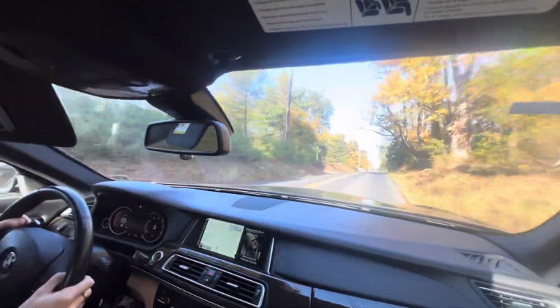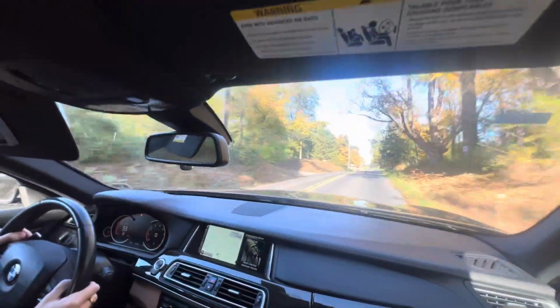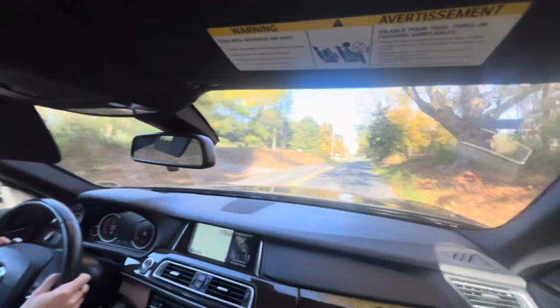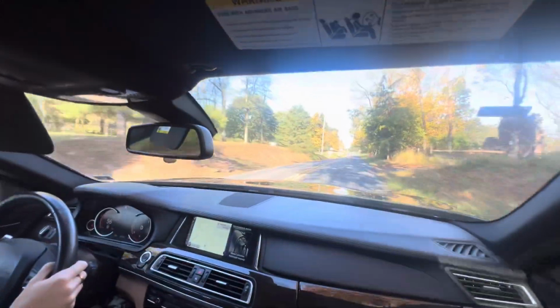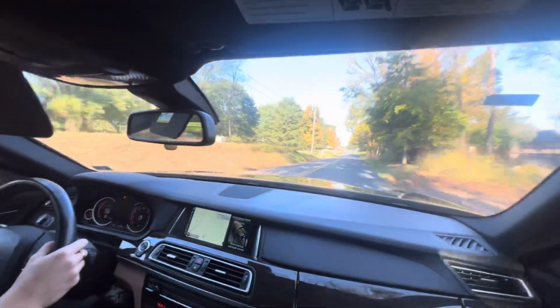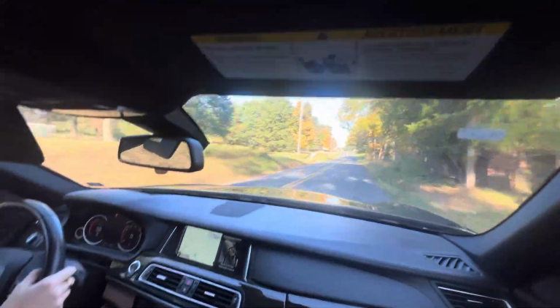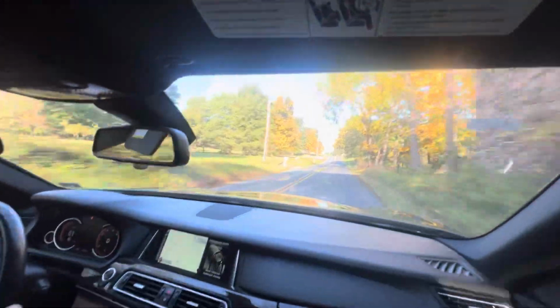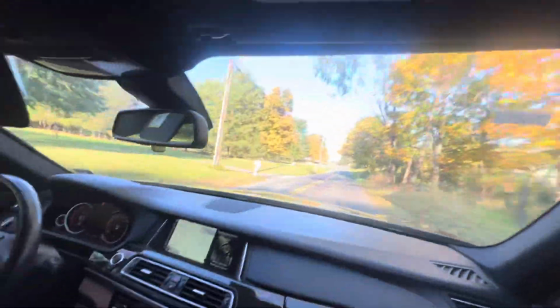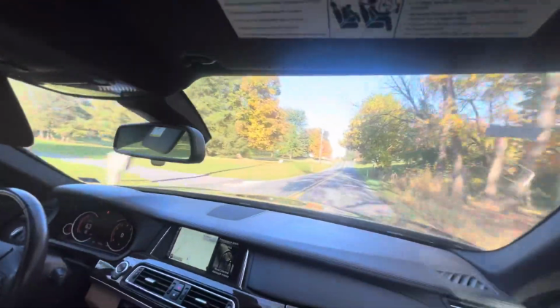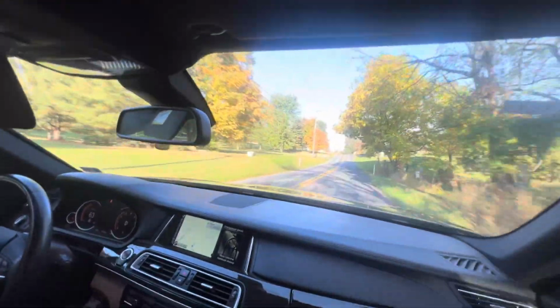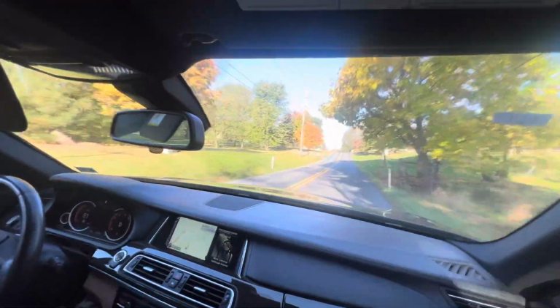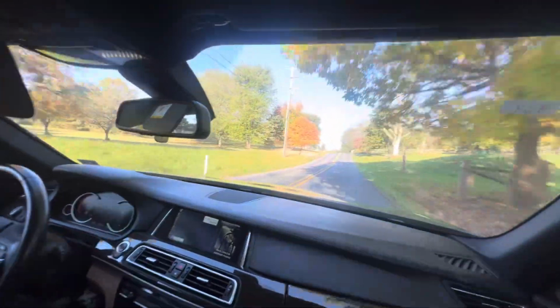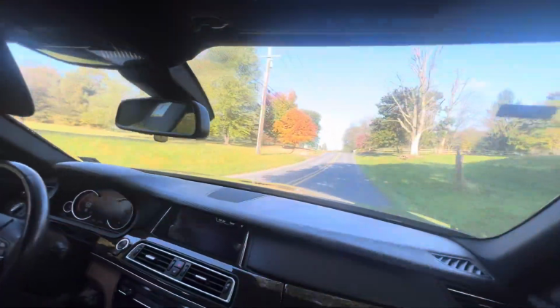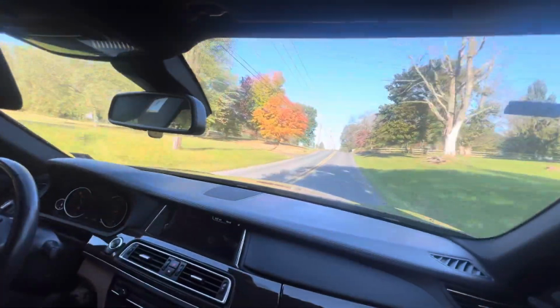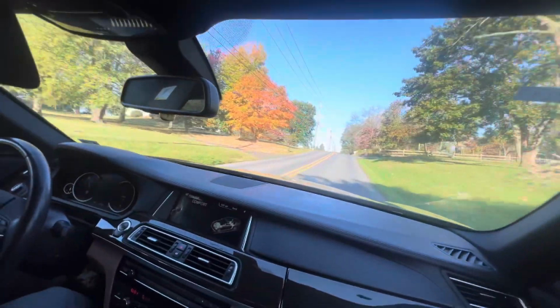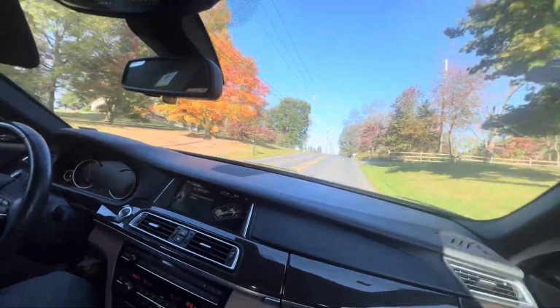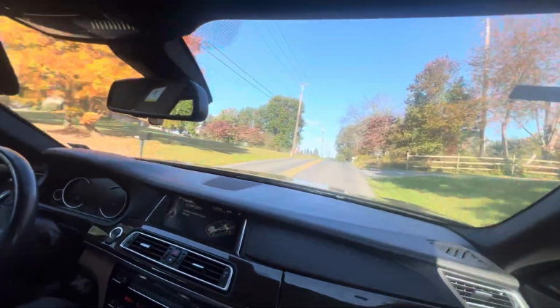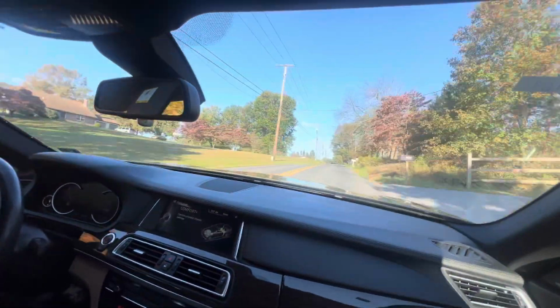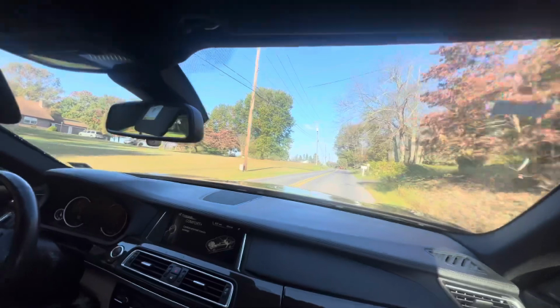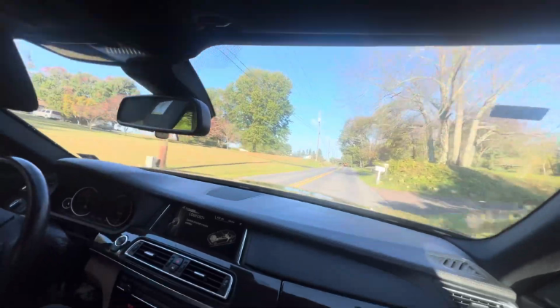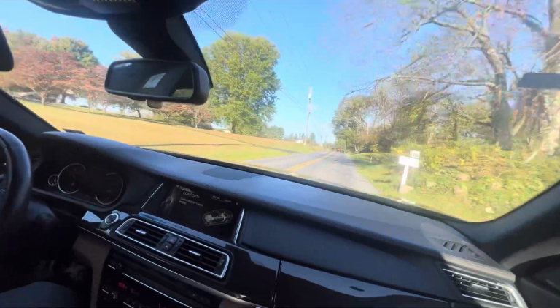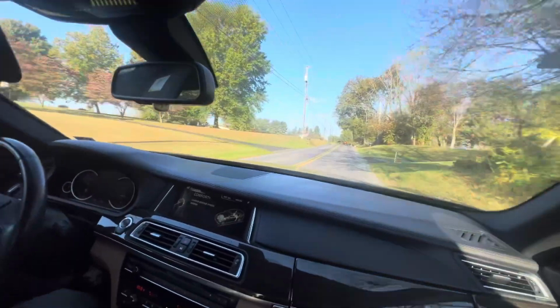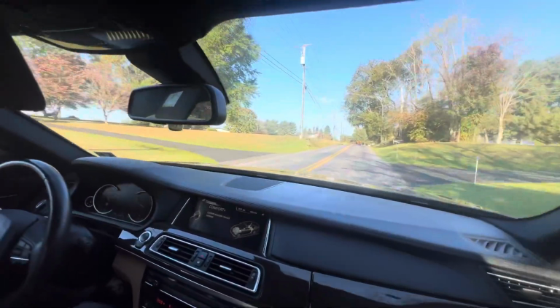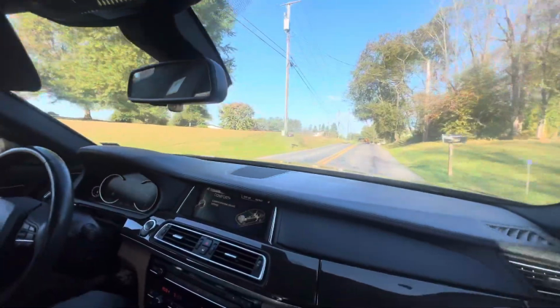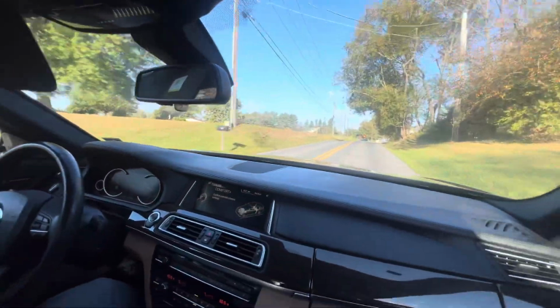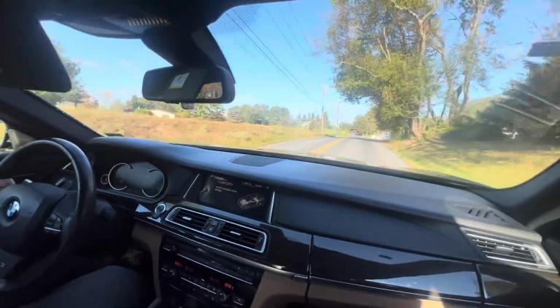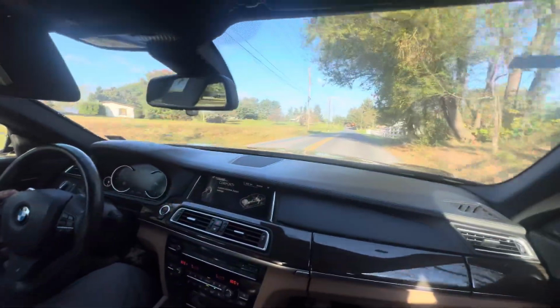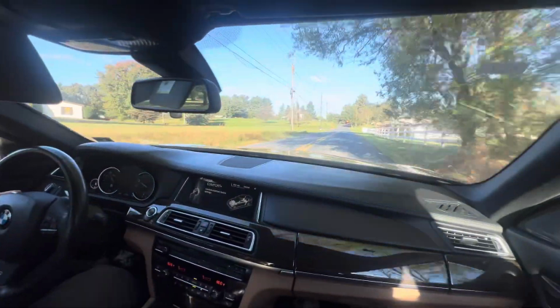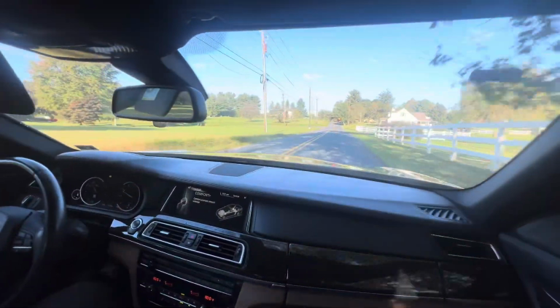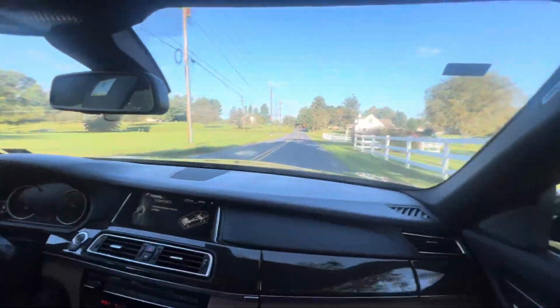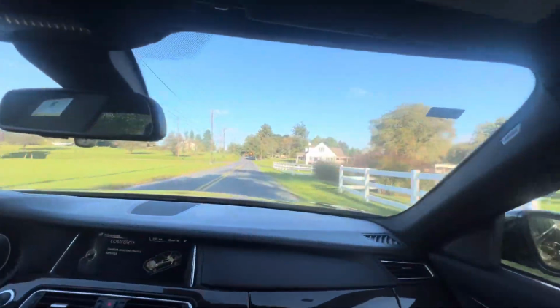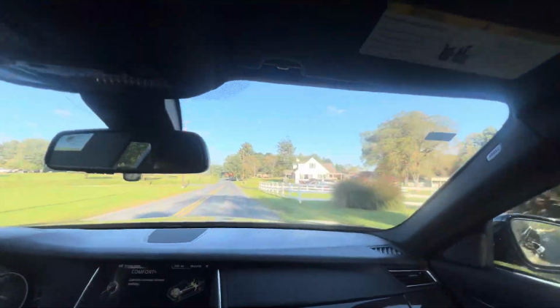We're thinking we have to buy one for our commute in the morning. We're going to put it back down into Comfort Plus — you immediately just feel the difference. It's just a luxurious feeling.